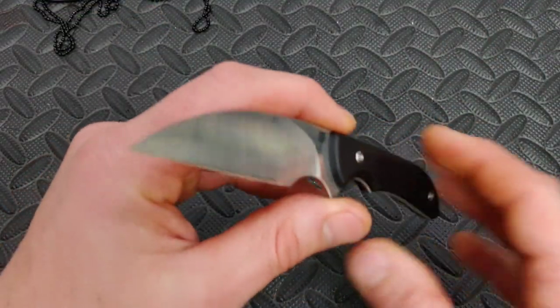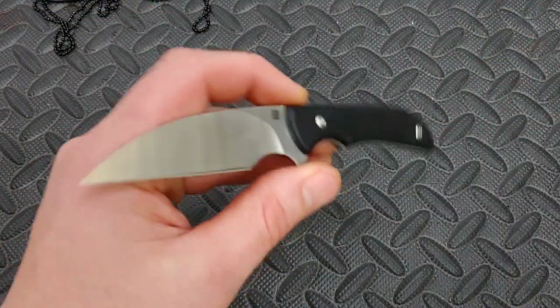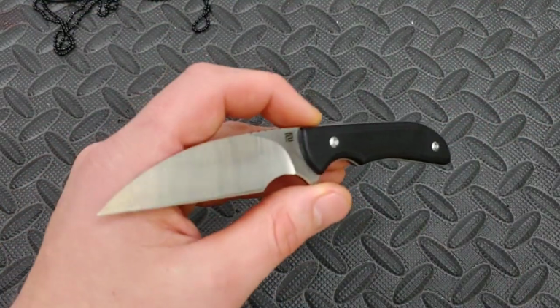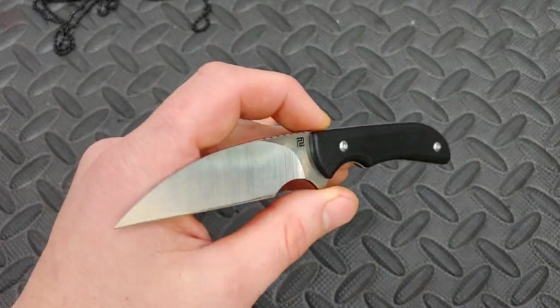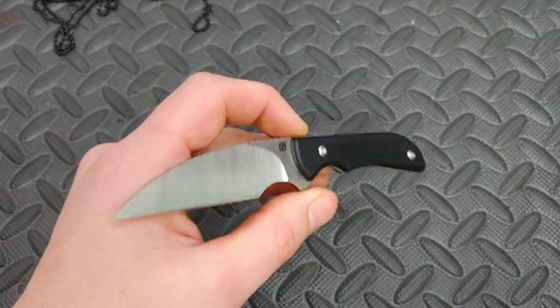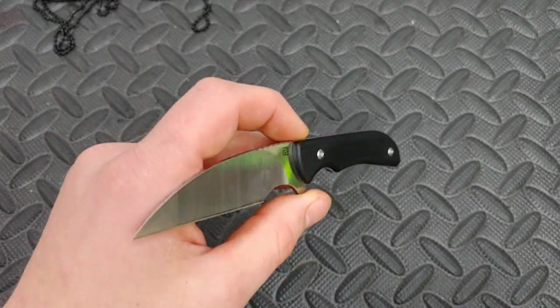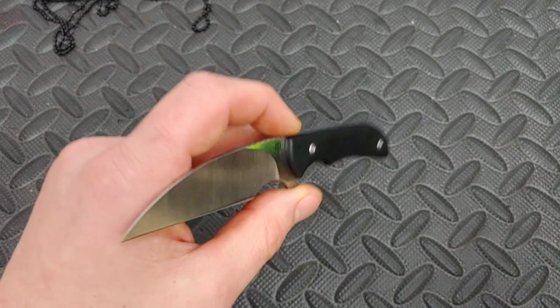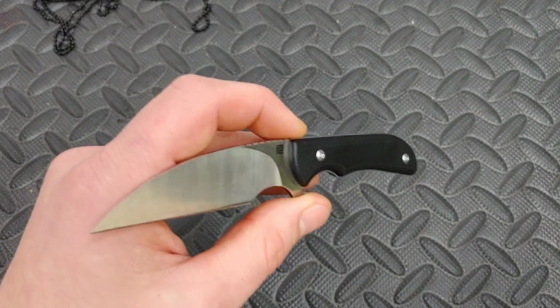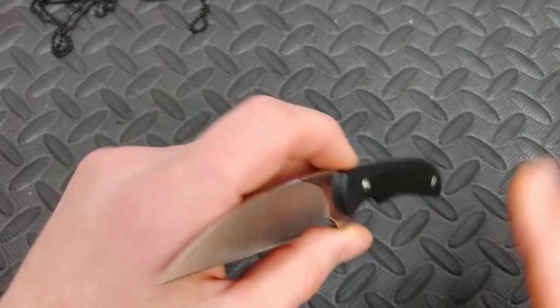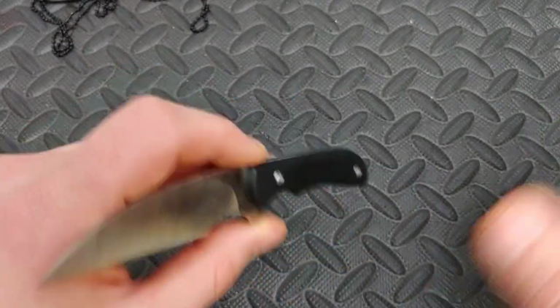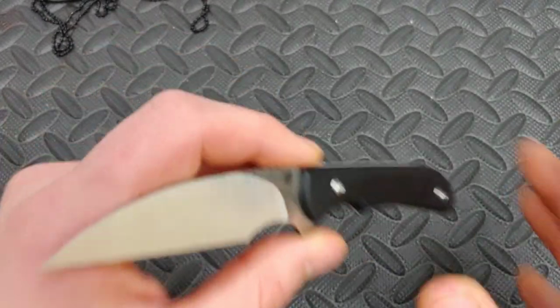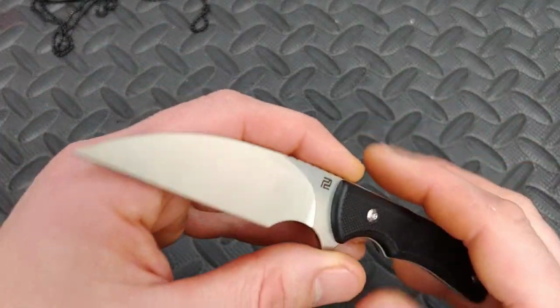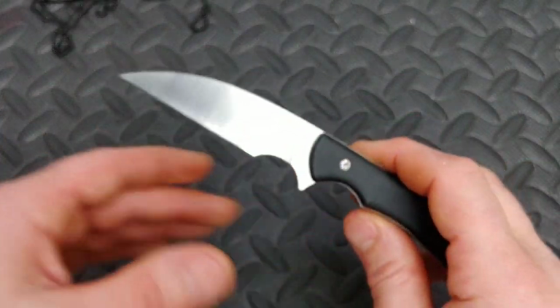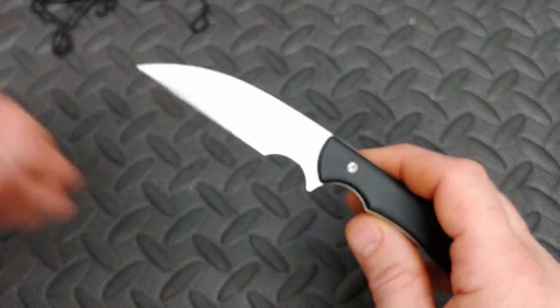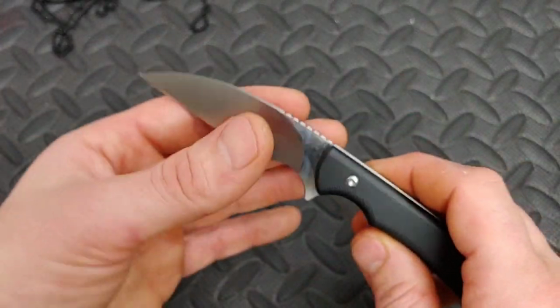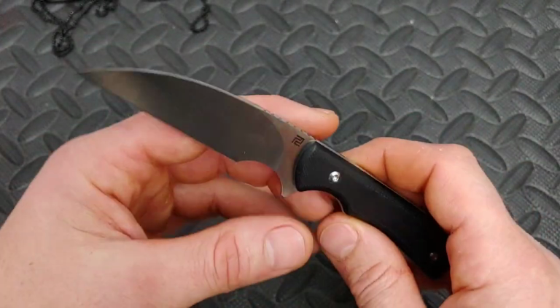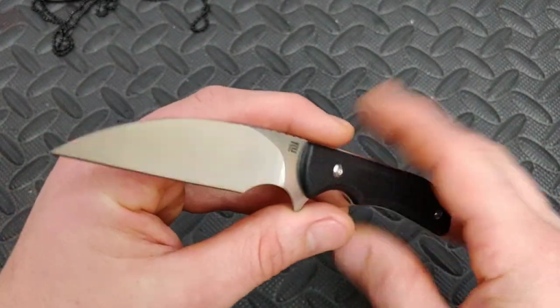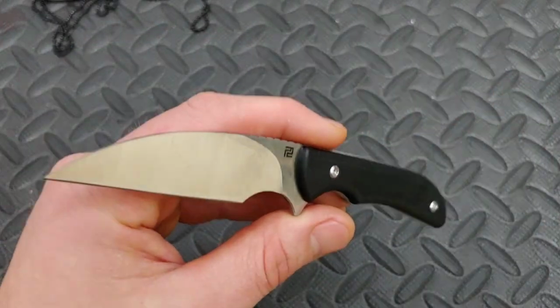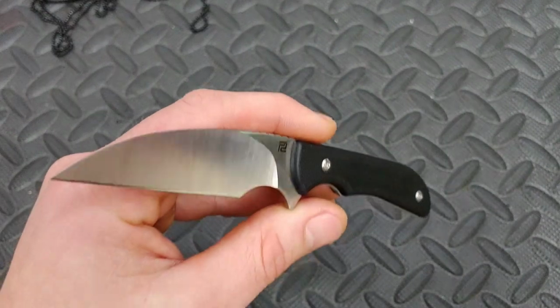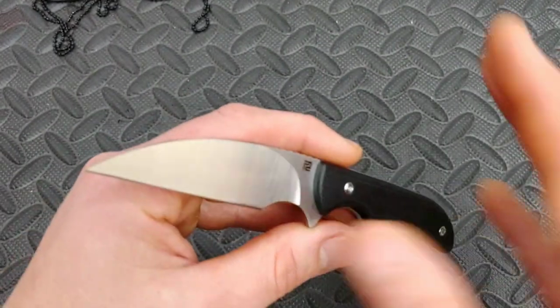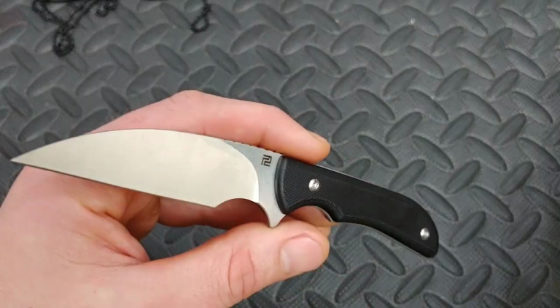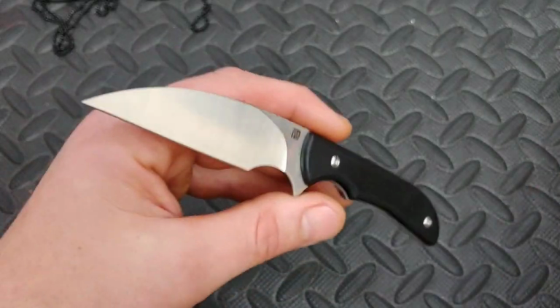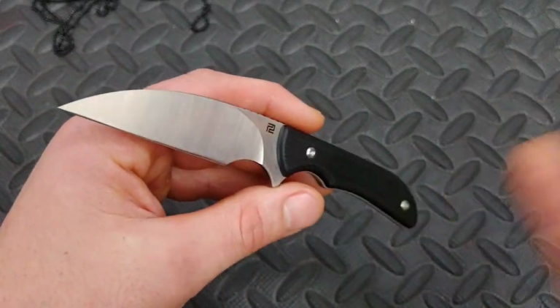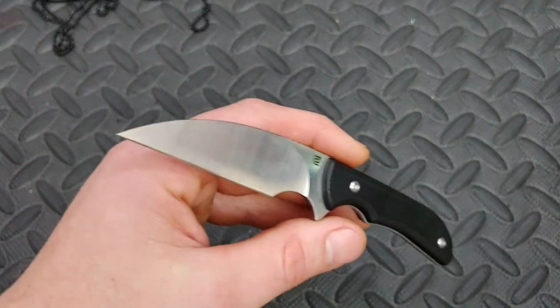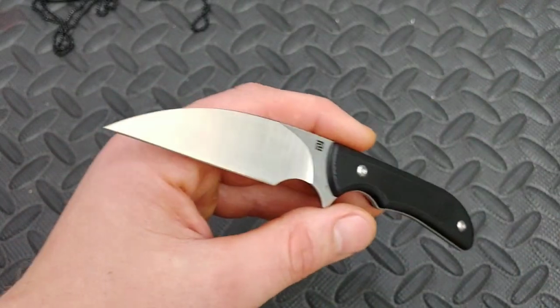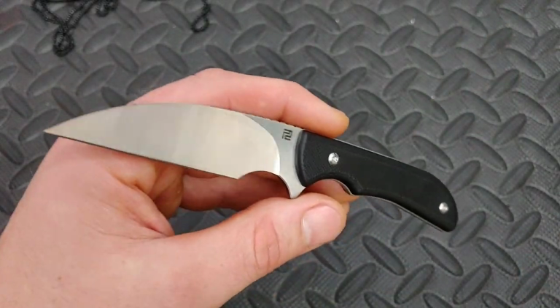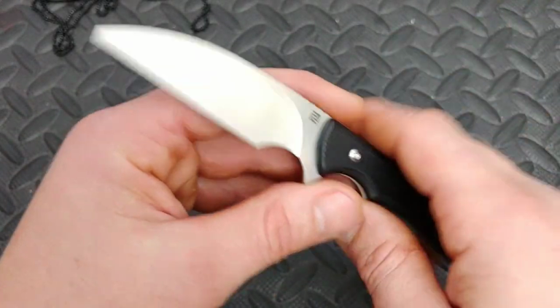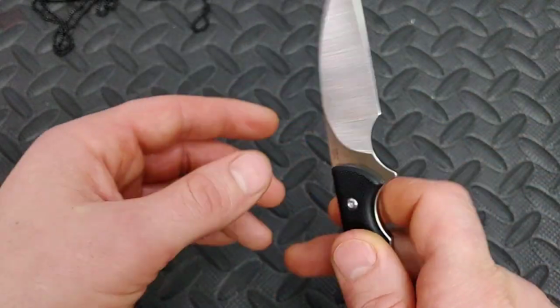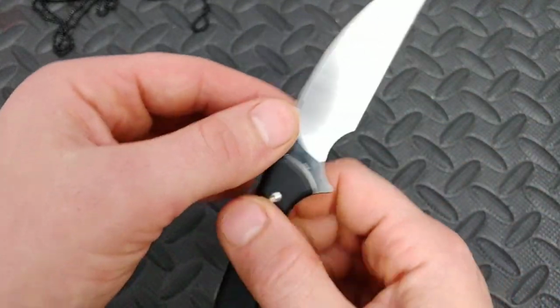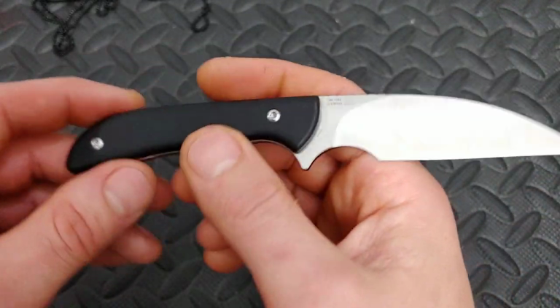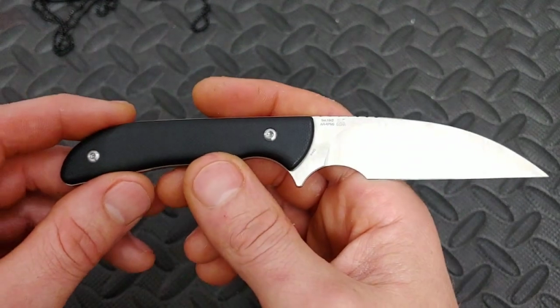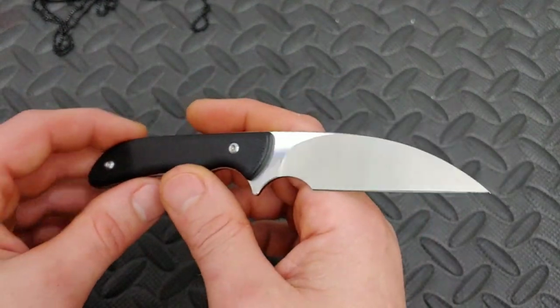I did hear that there's a drop point version in the works, so you can expect it sometime in the future. I don't know how far out, but anyways let's get into this knife.